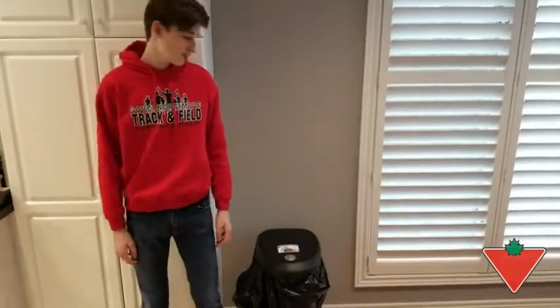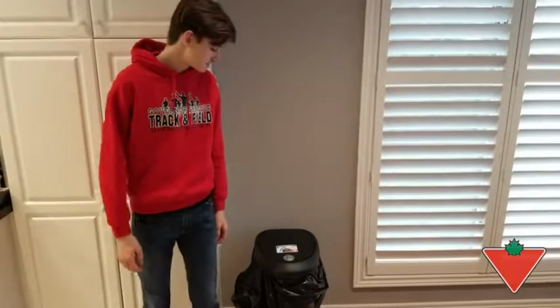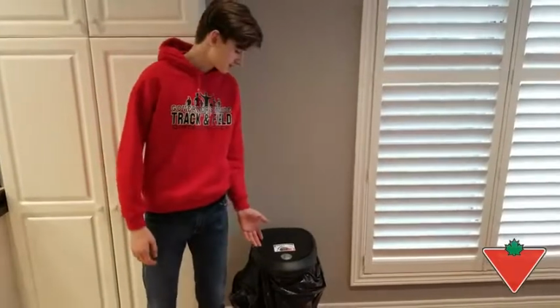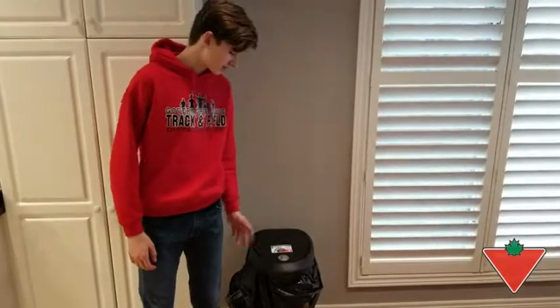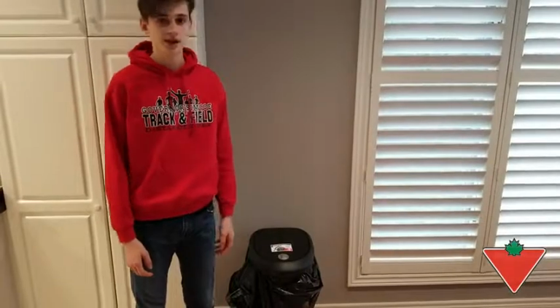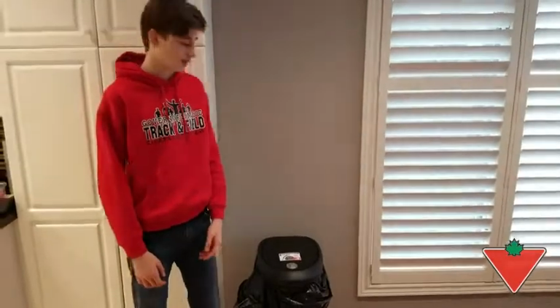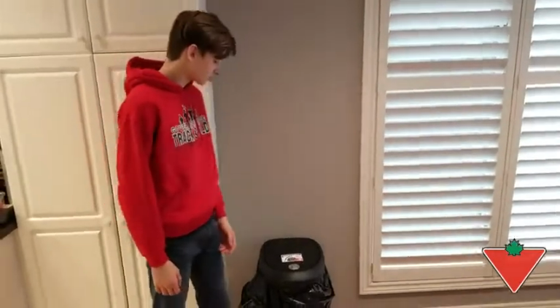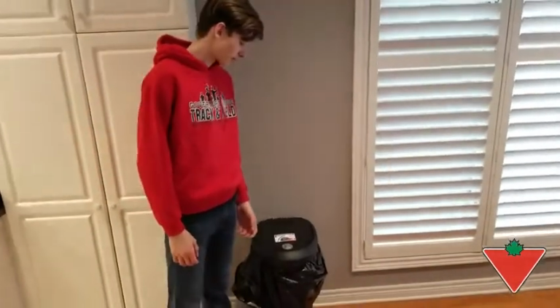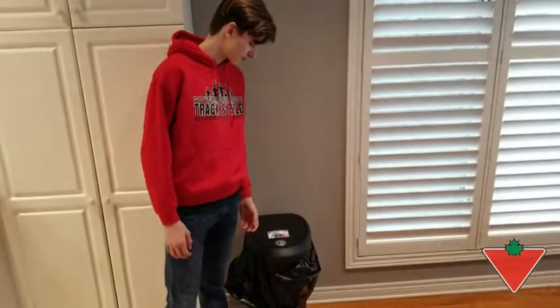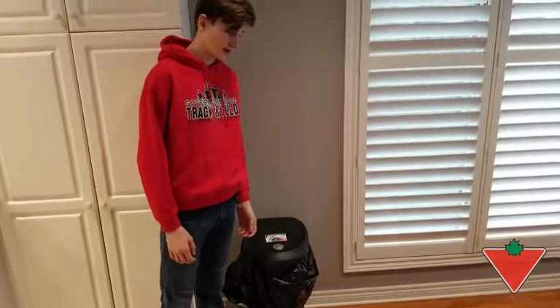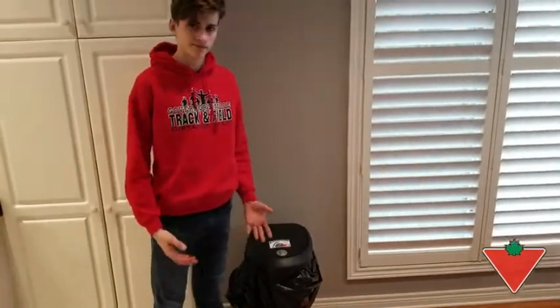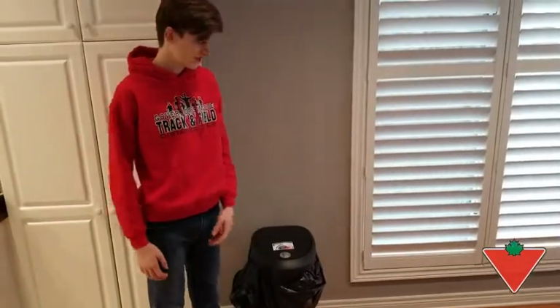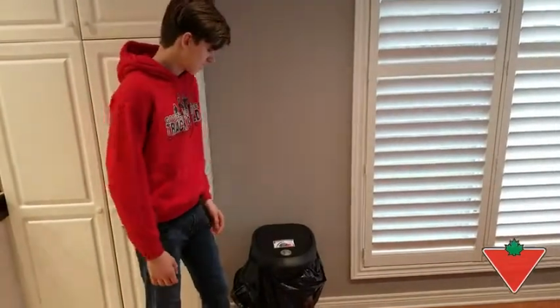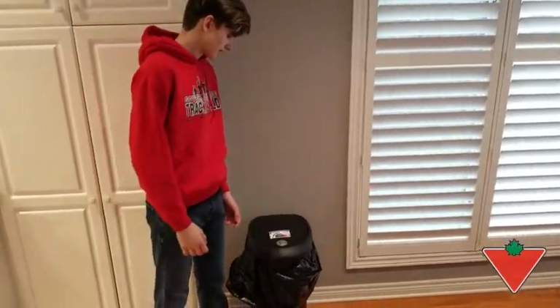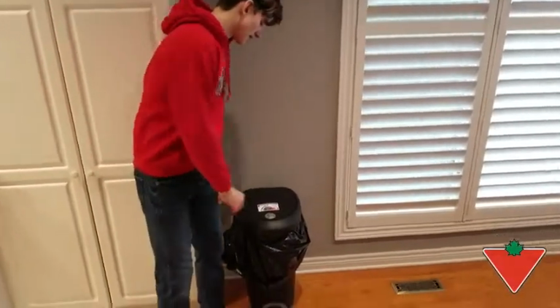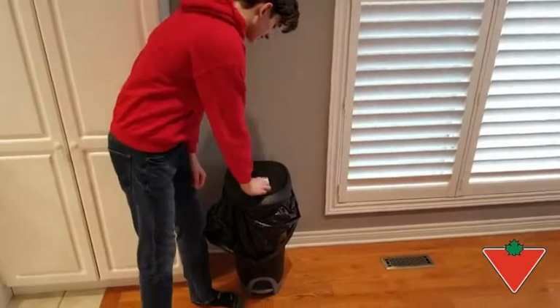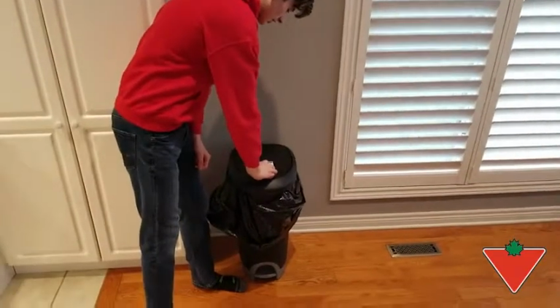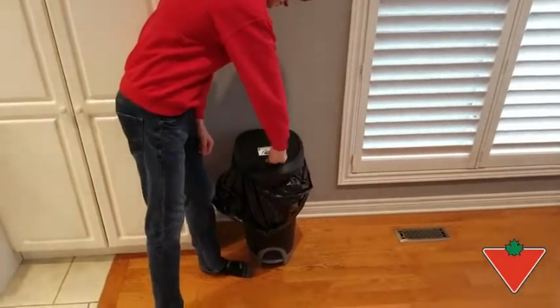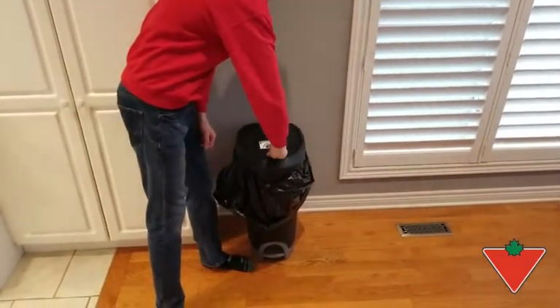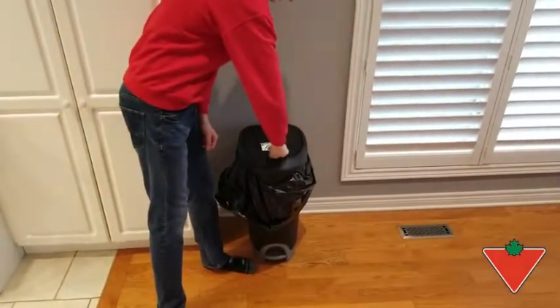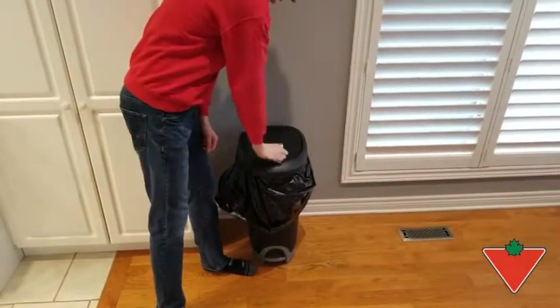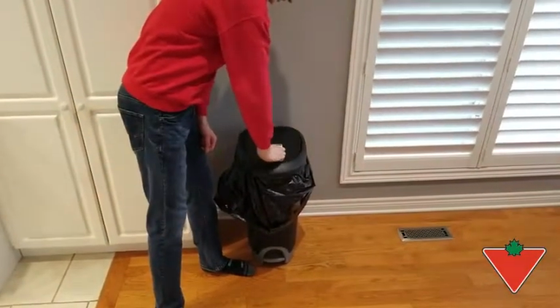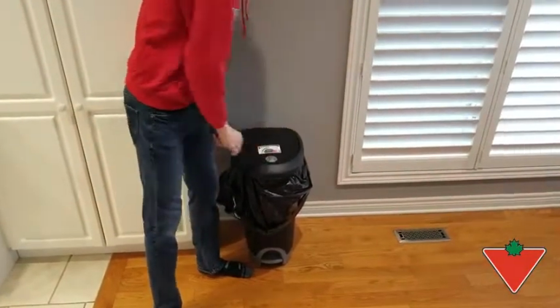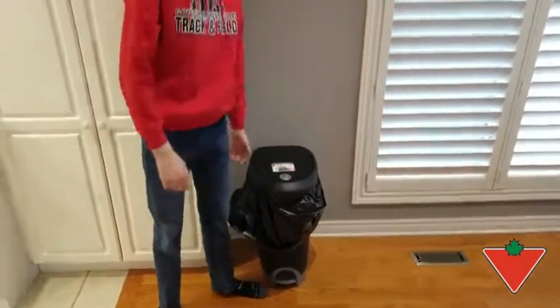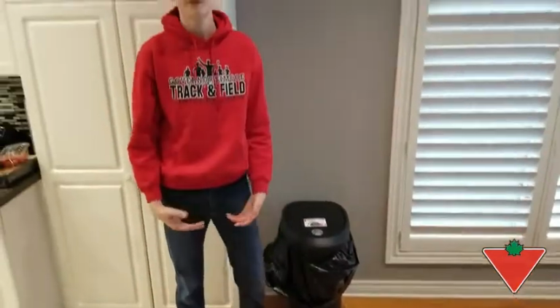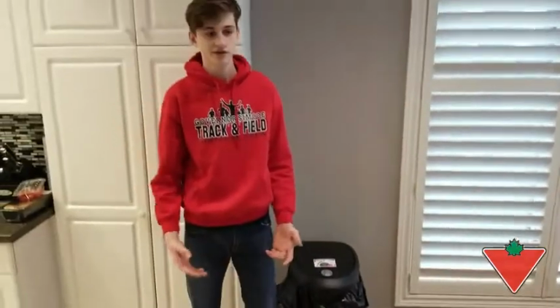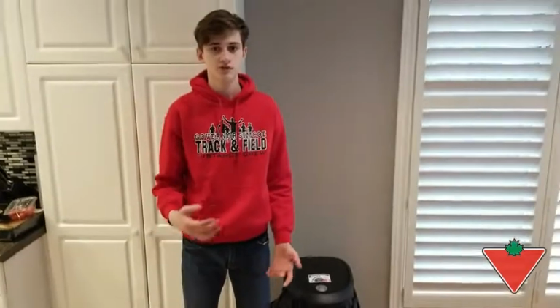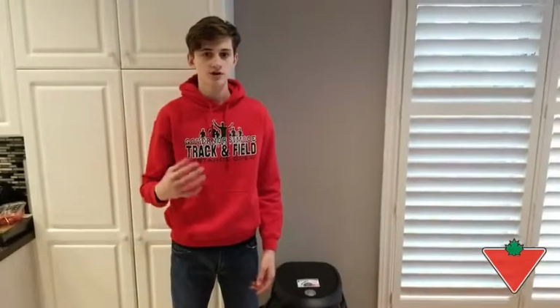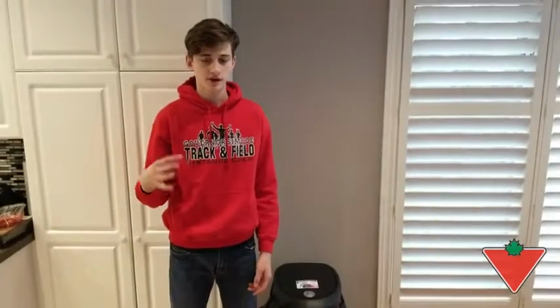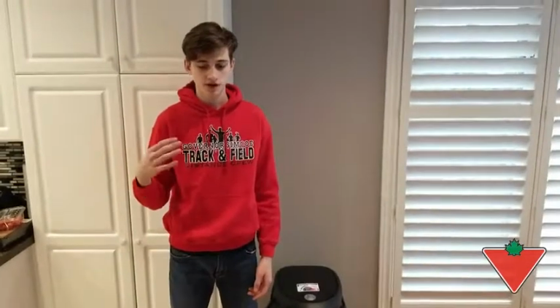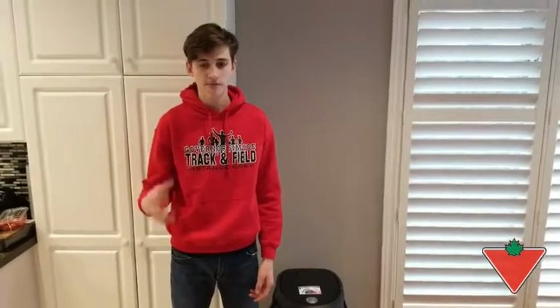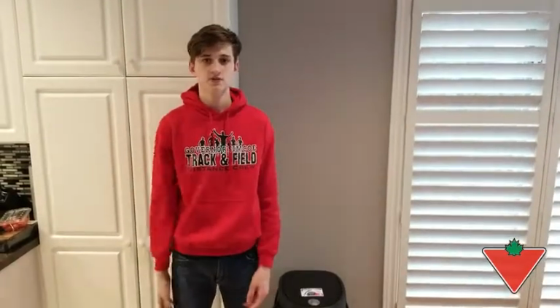This is a sturdy garbage can and it can hold a lot of garbage without being big and bulky. The lock mechanism is tight and hard to use, though it would be very useful to keep out pets and small children.